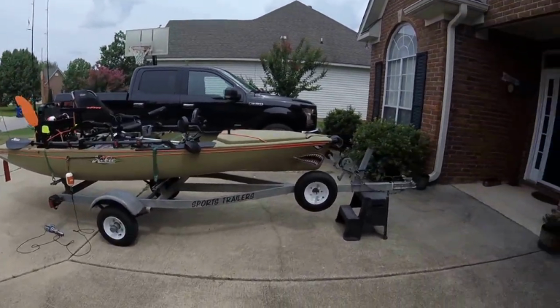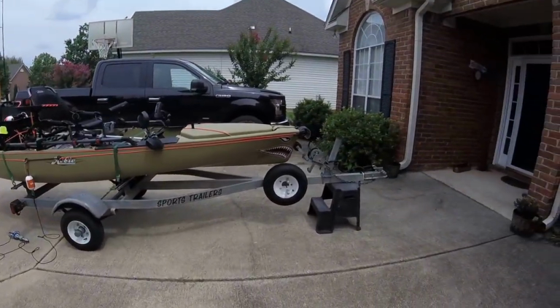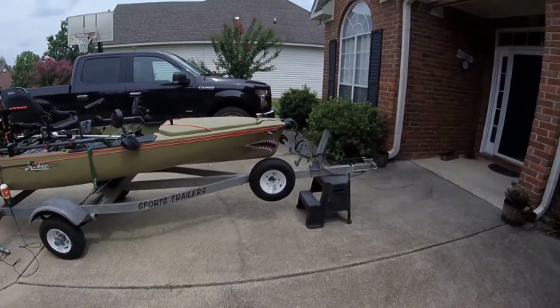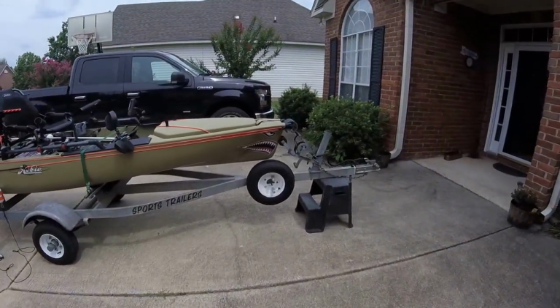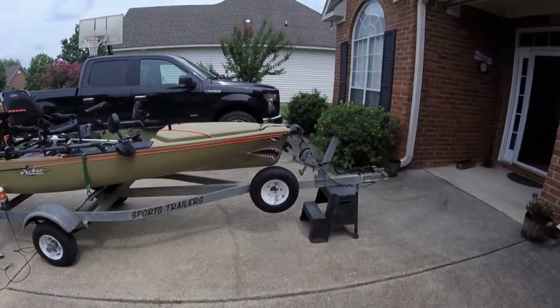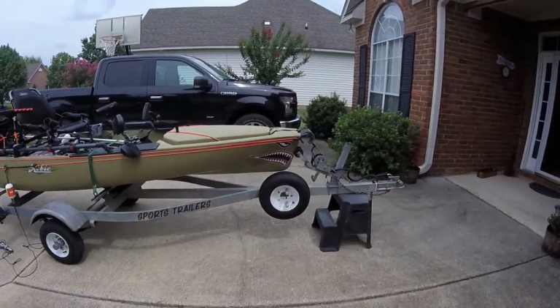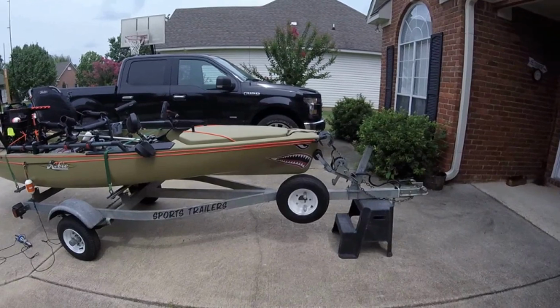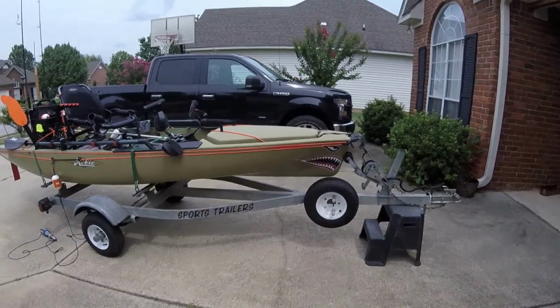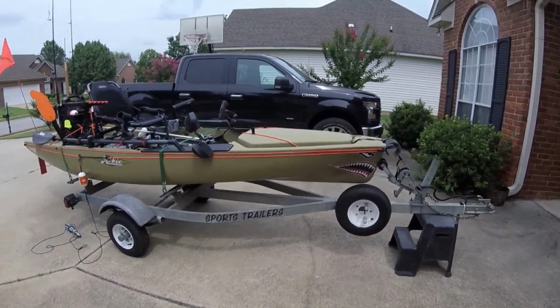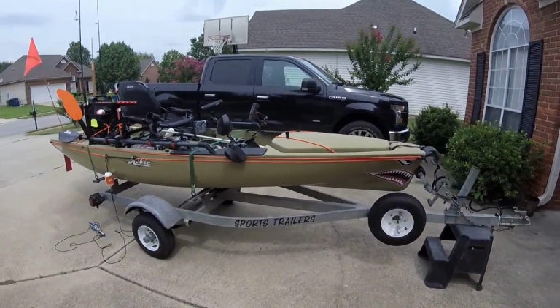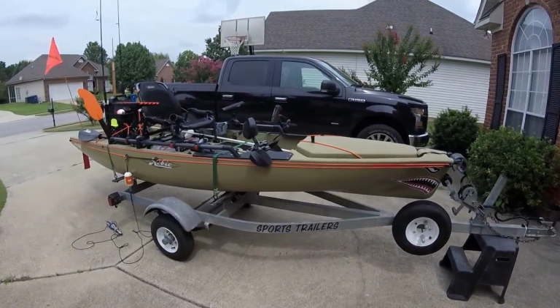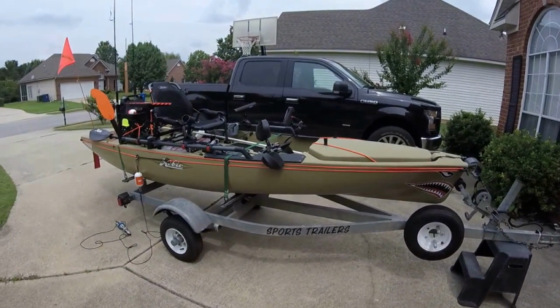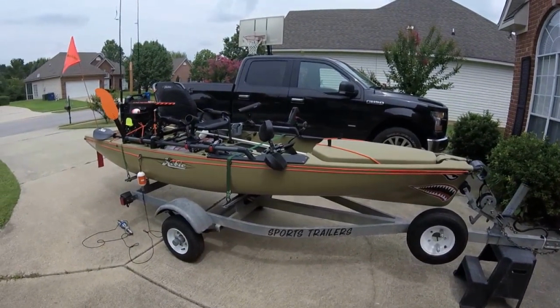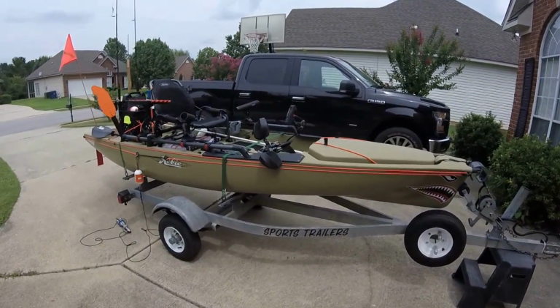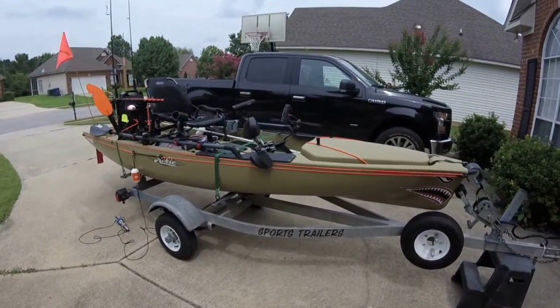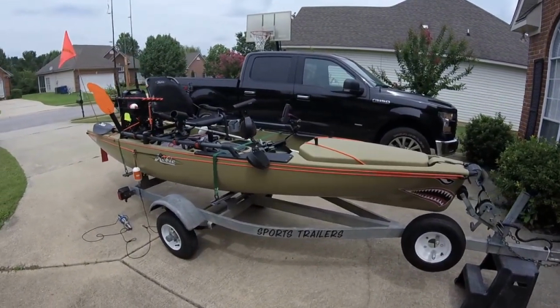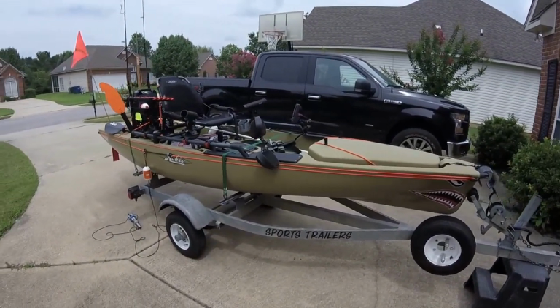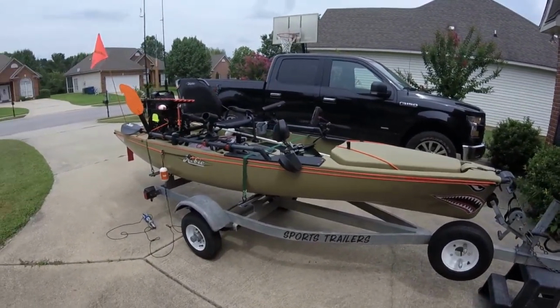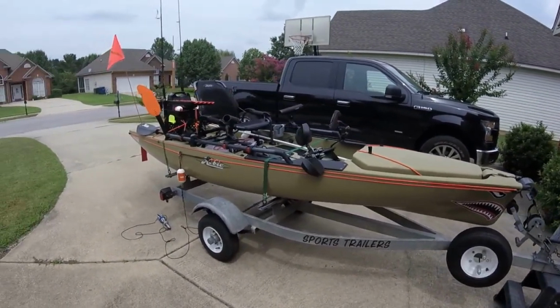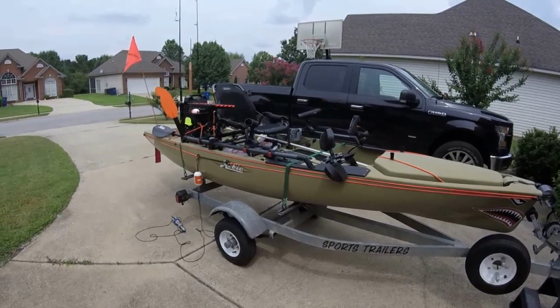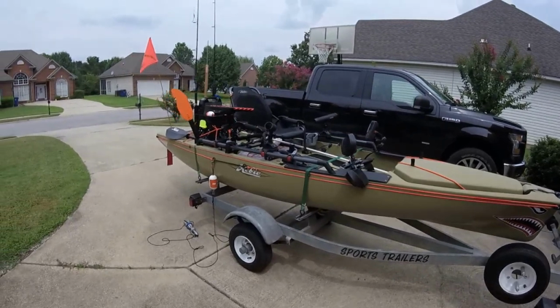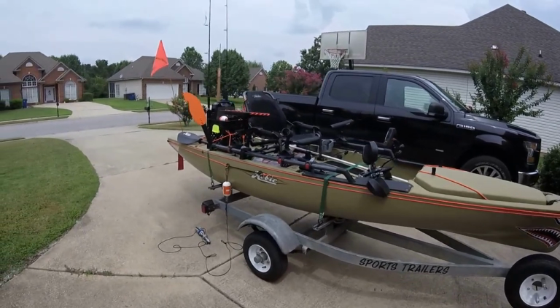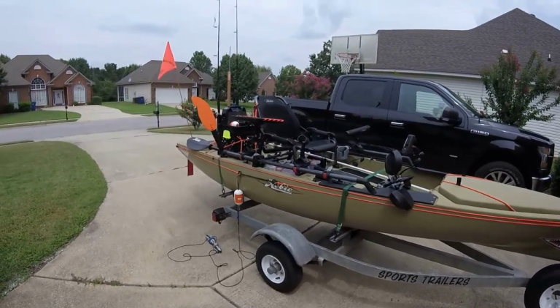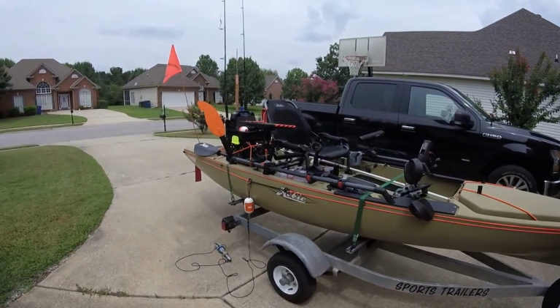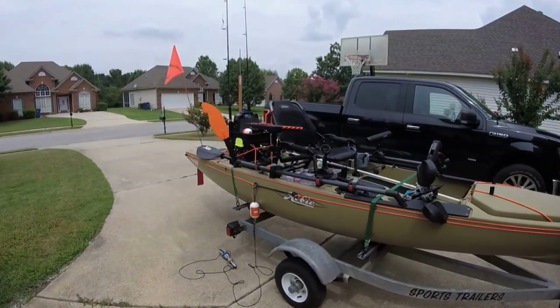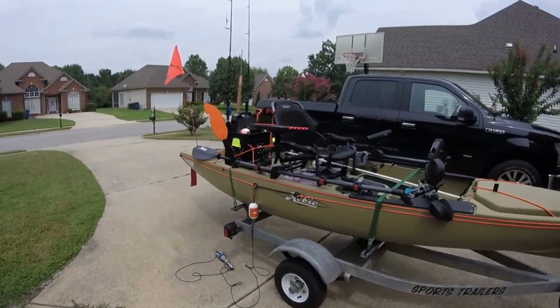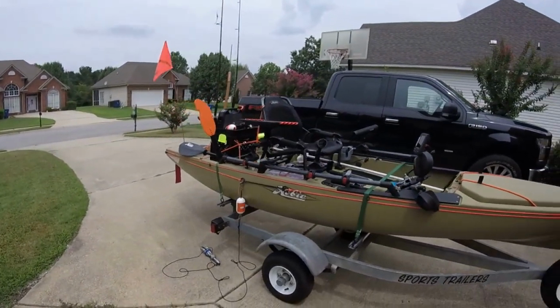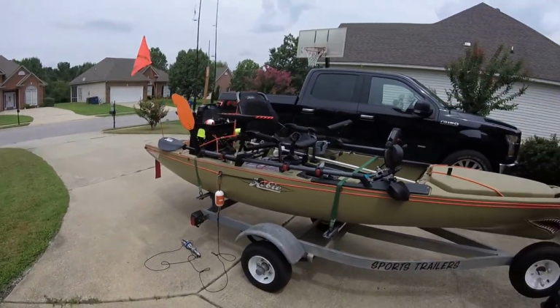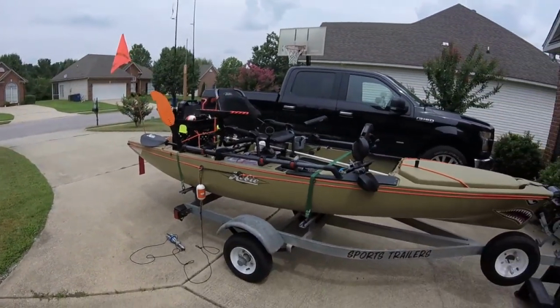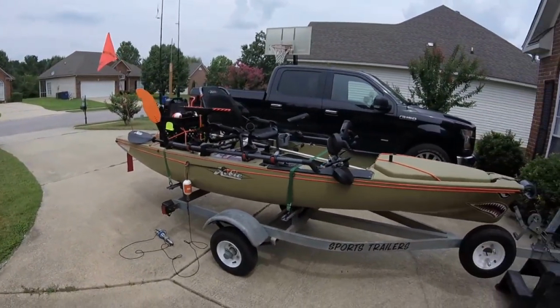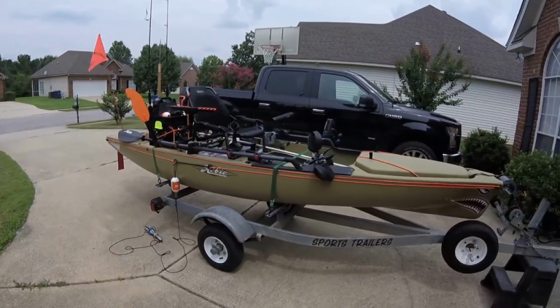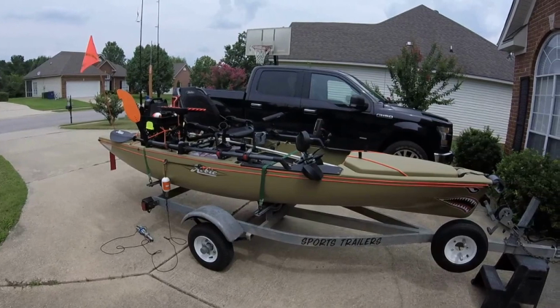We'll start at the front. Put some nice sharp teeth on it. Changed out all the bungees to orange — I think it's a little more visible to other boaters, and I think it looks good personally.